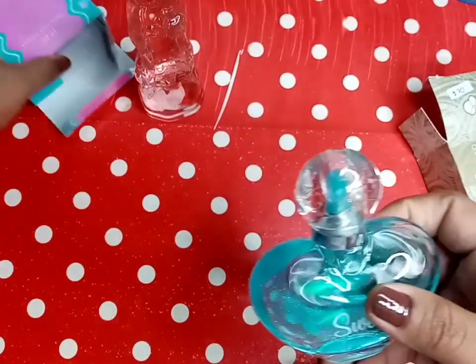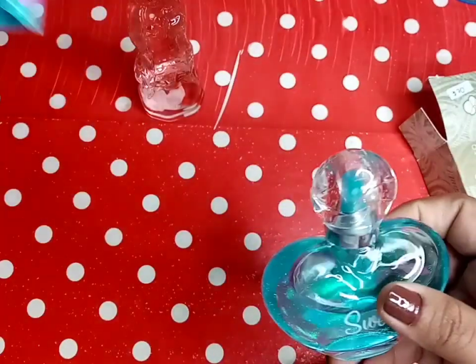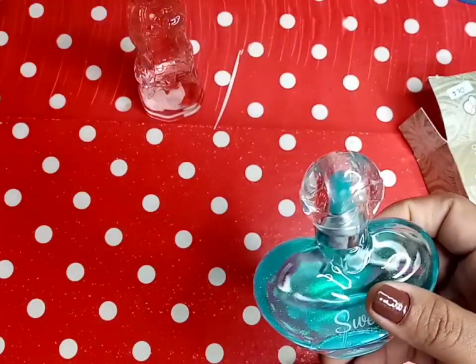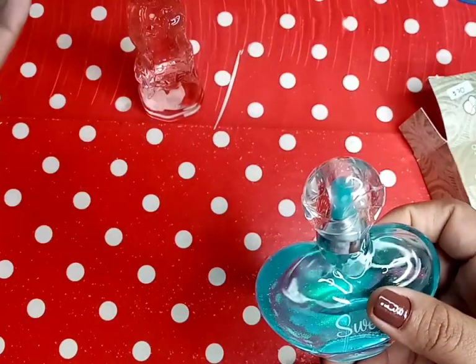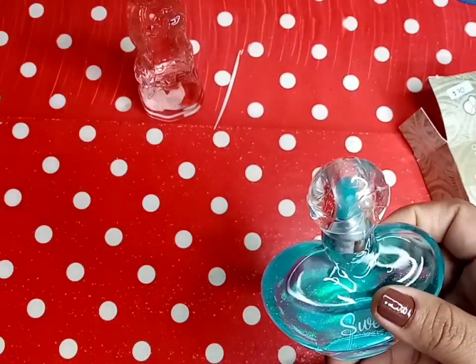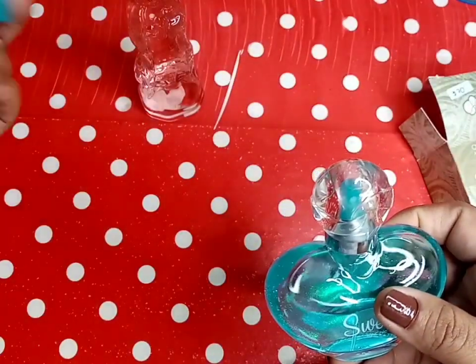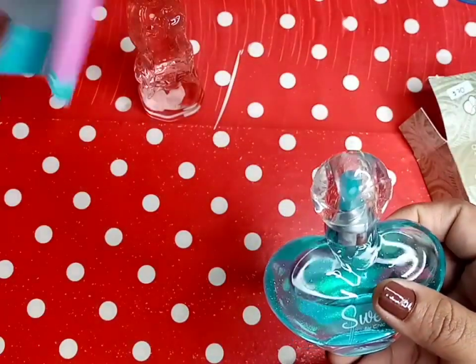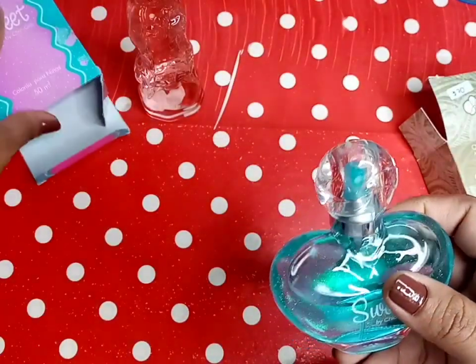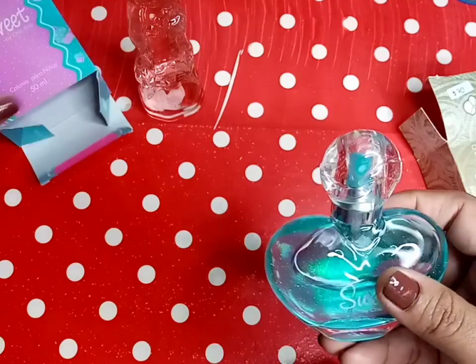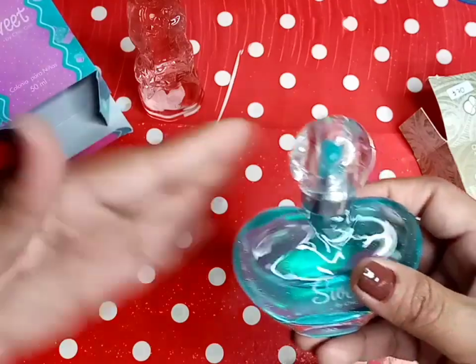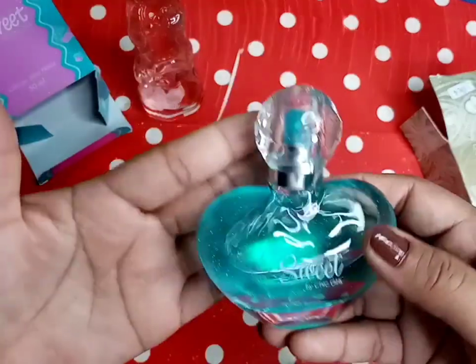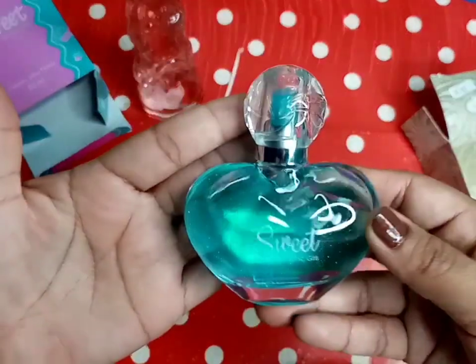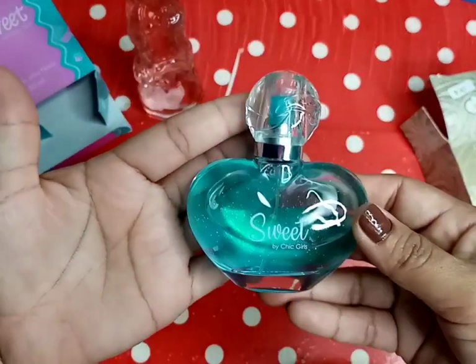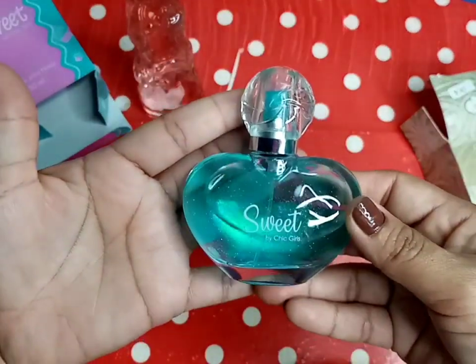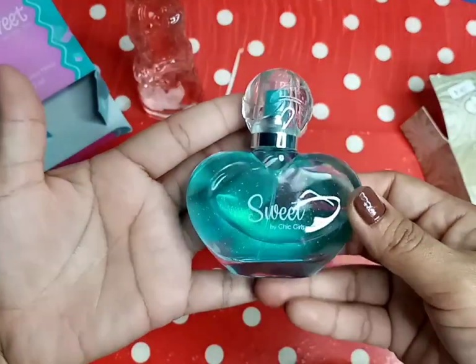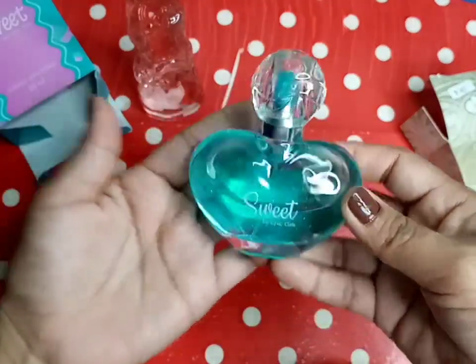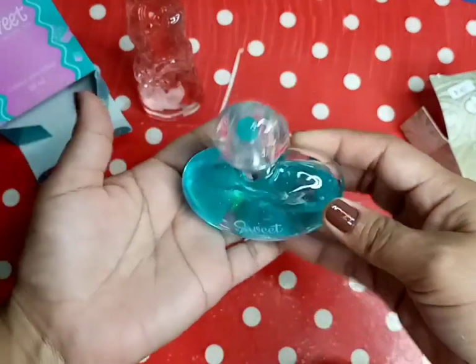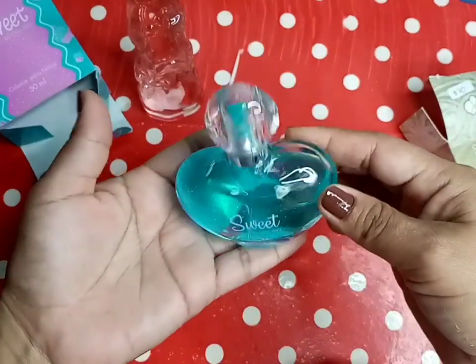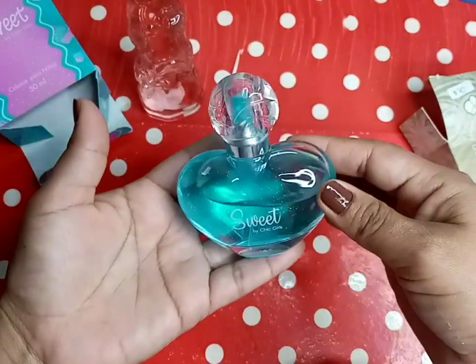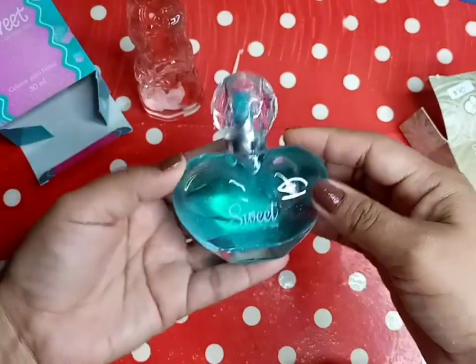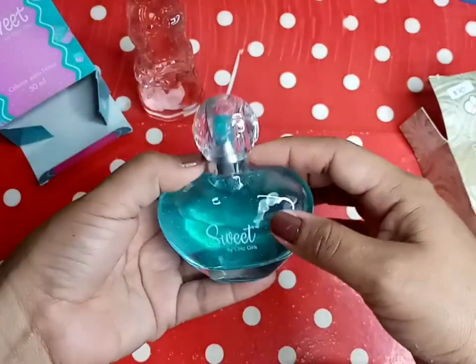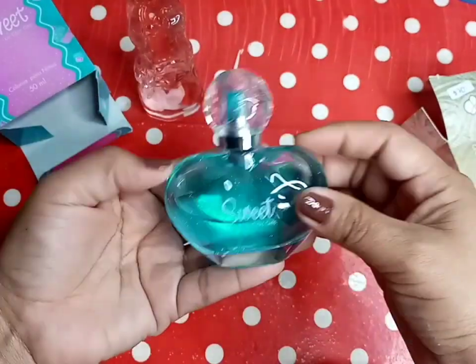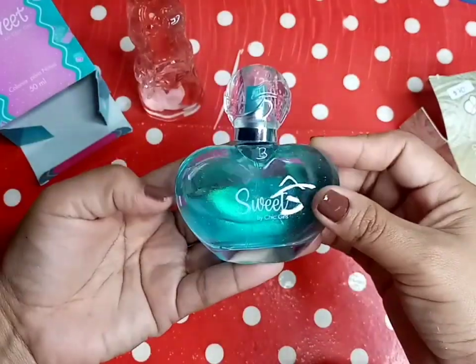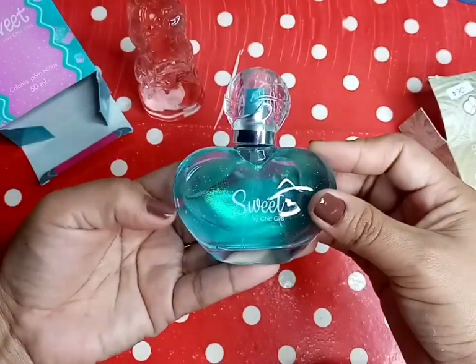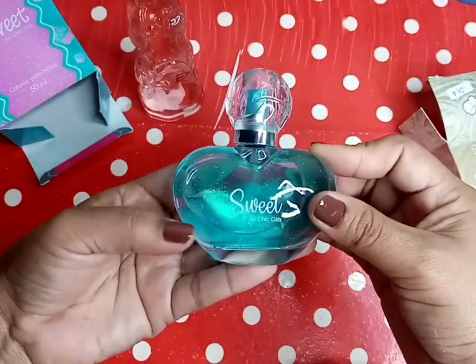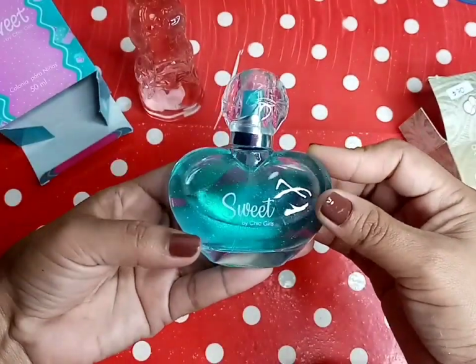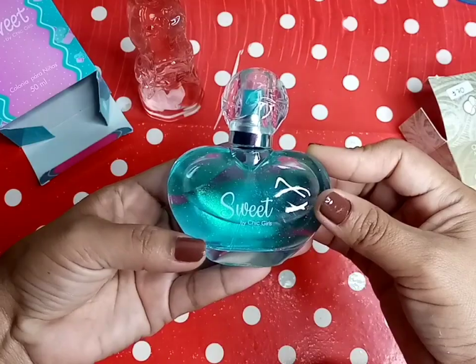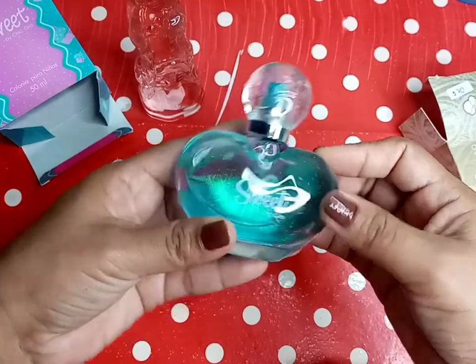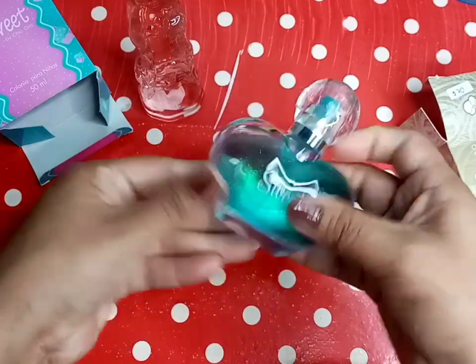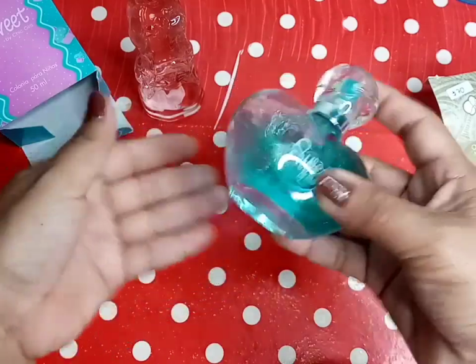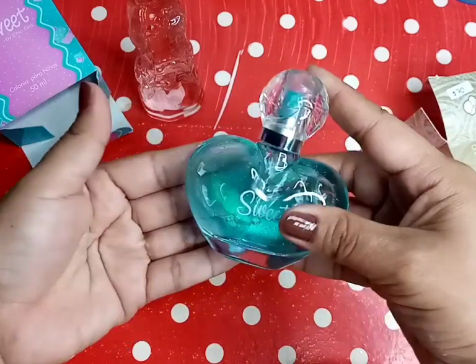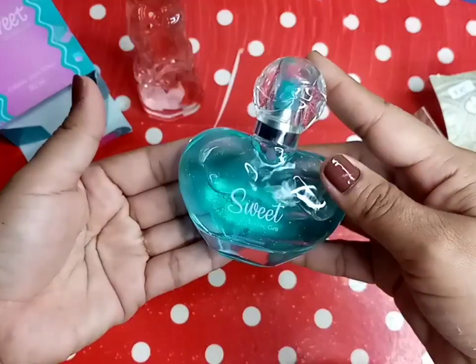Este no tiene el precio aquí, entonces se los voy a dejar en la pantalla. Pero así es como viene, es la forma de un corazoncito. Está bien bonito.